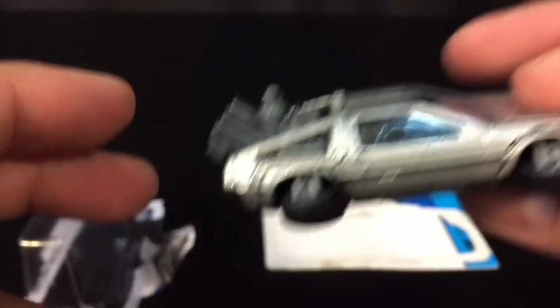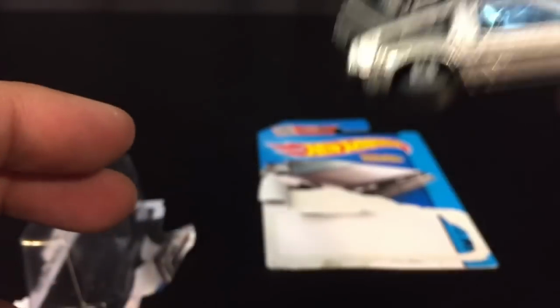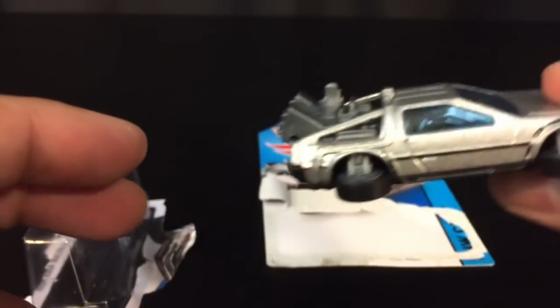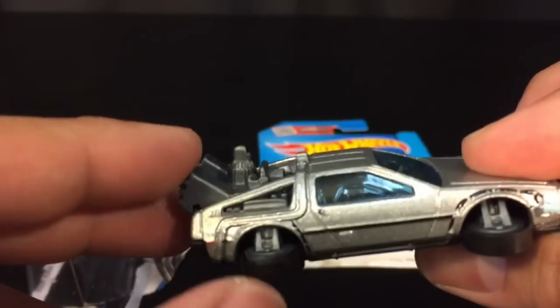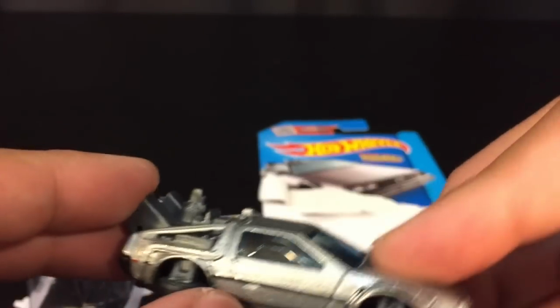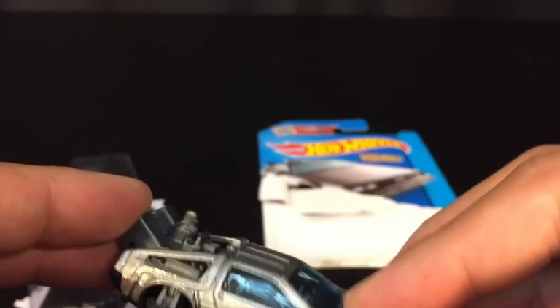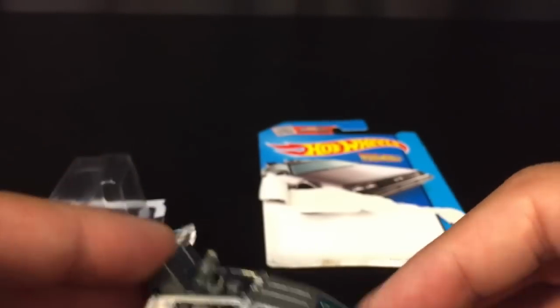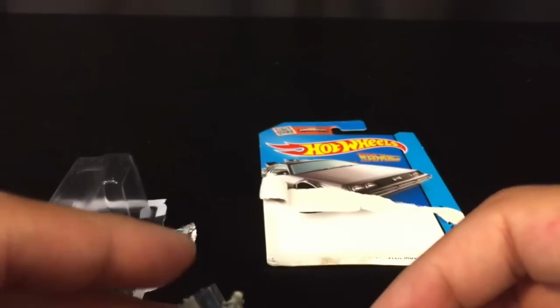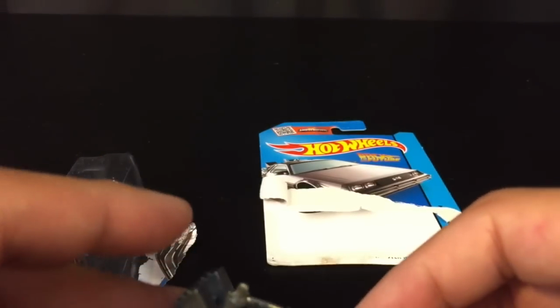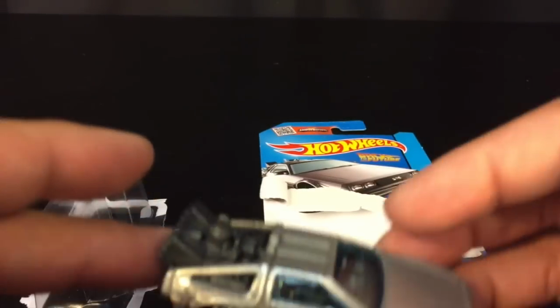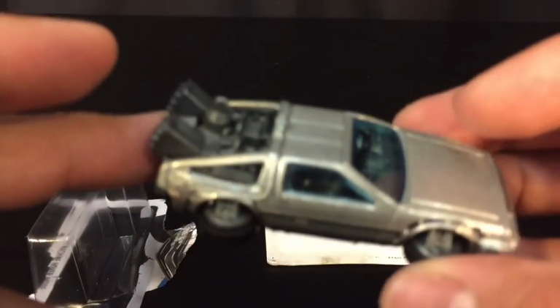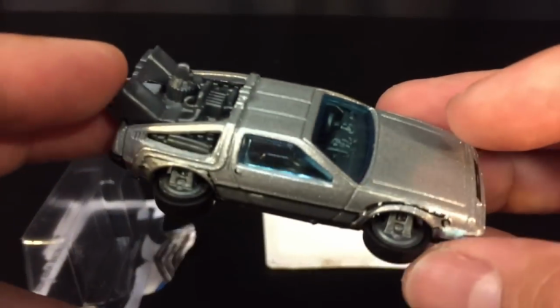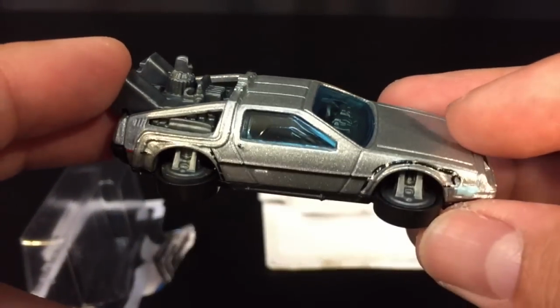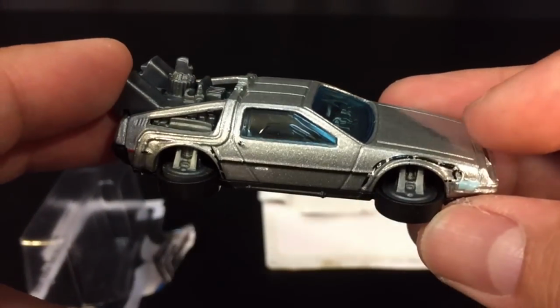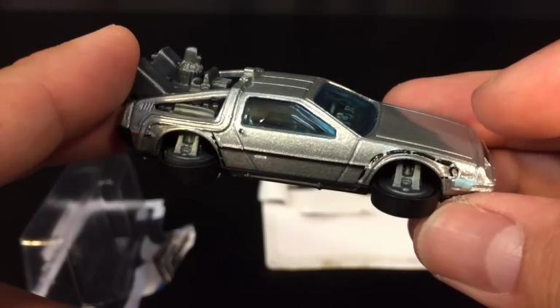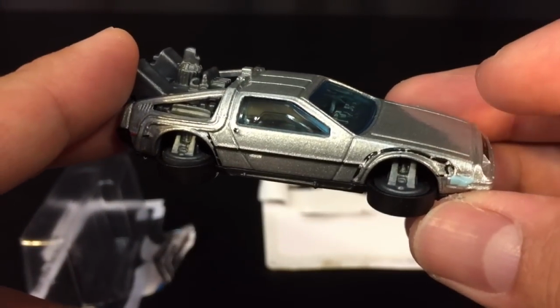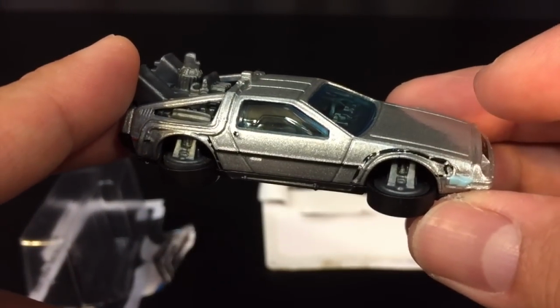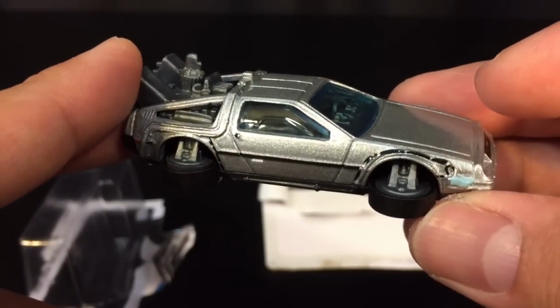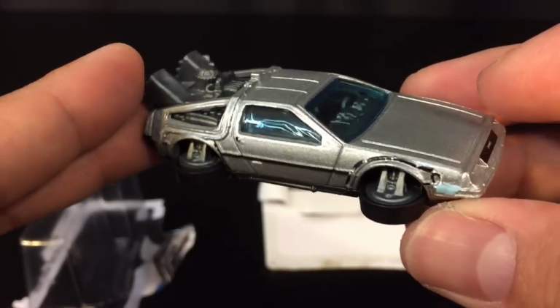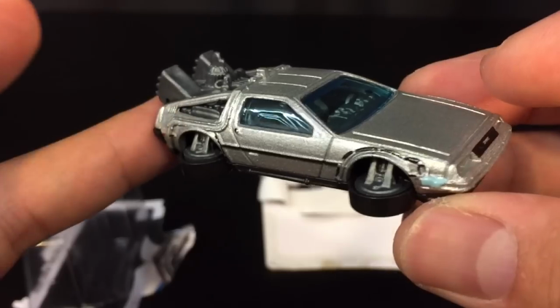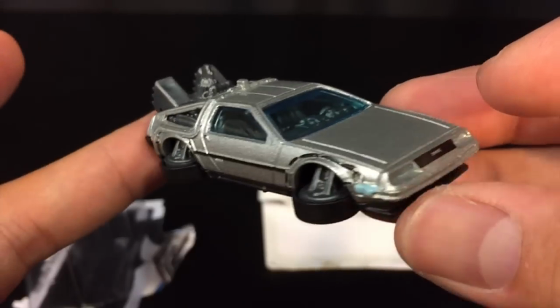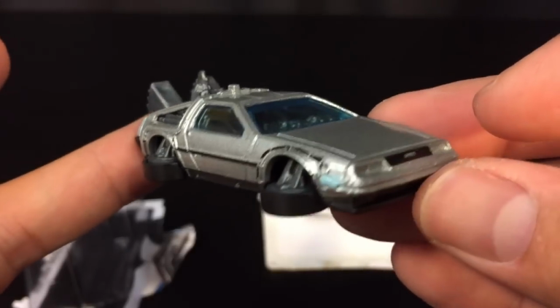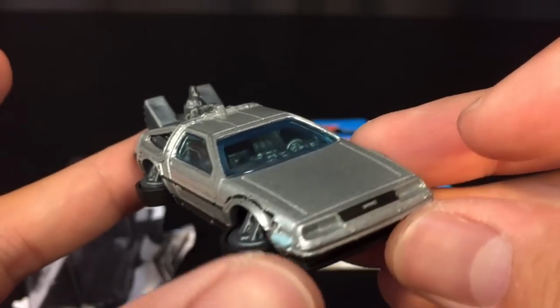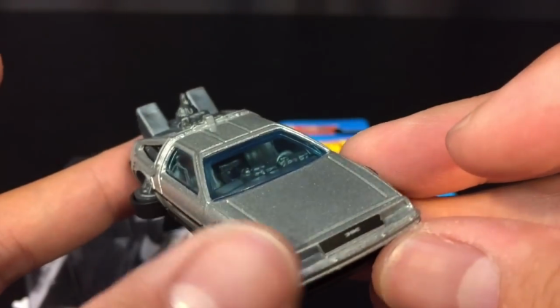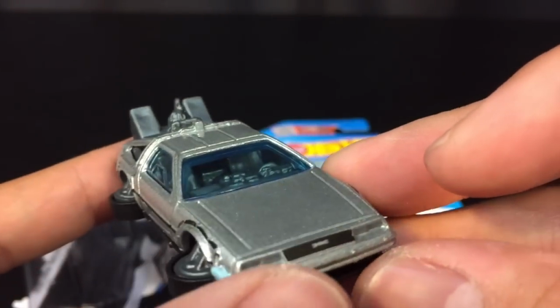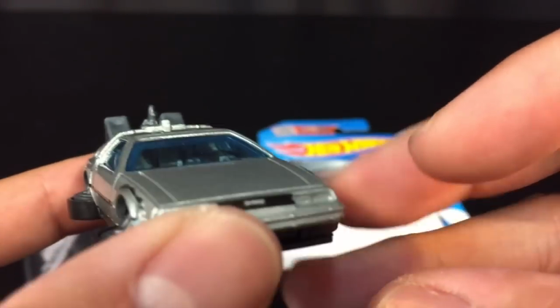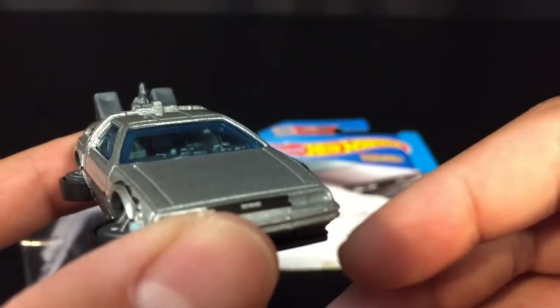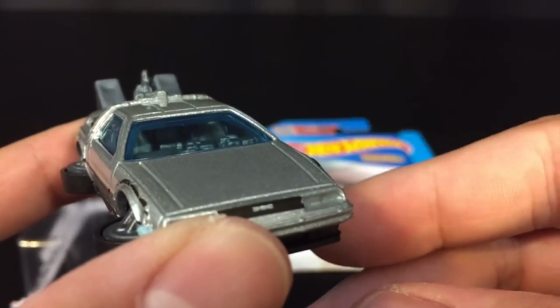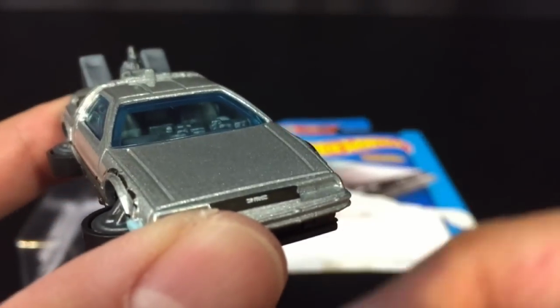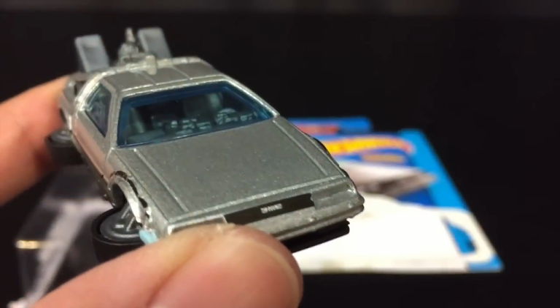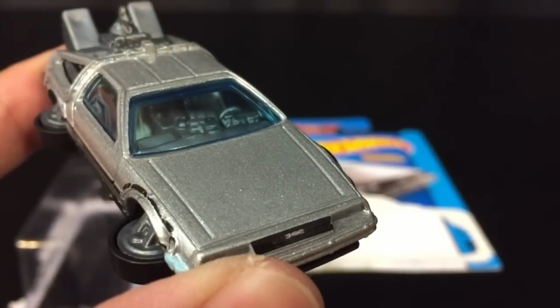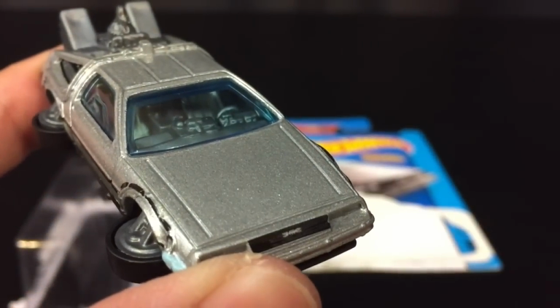You can get your own flying DeLorean now. Alright guys, thanks for watching.